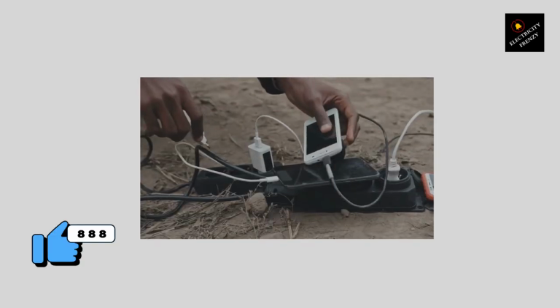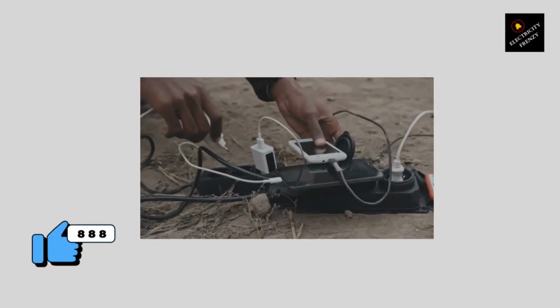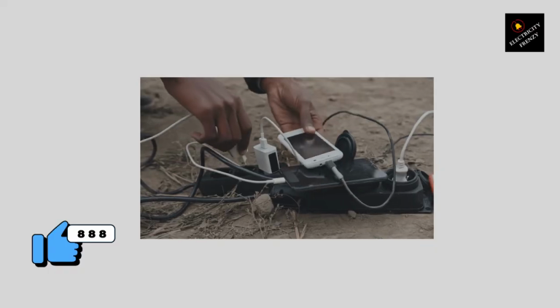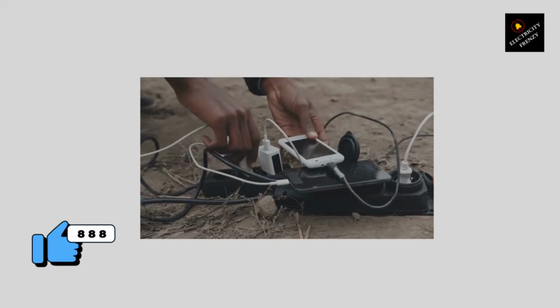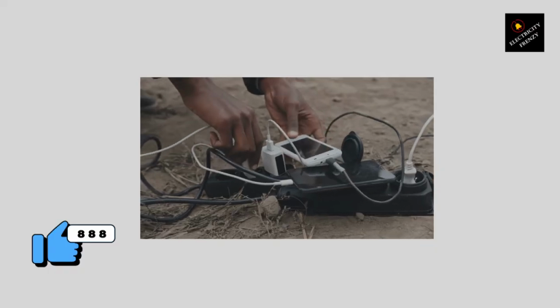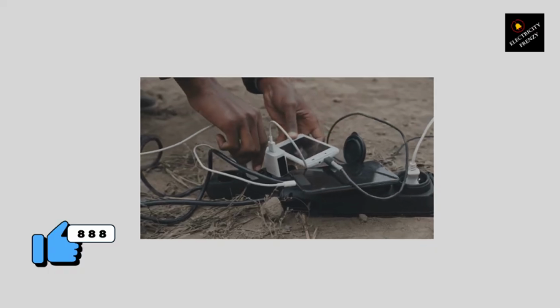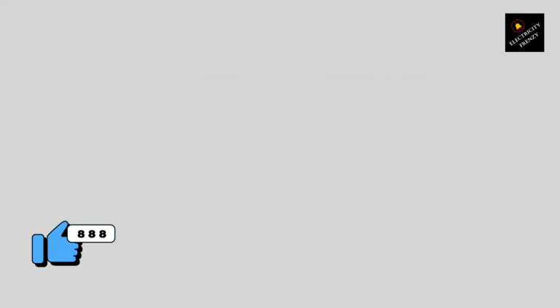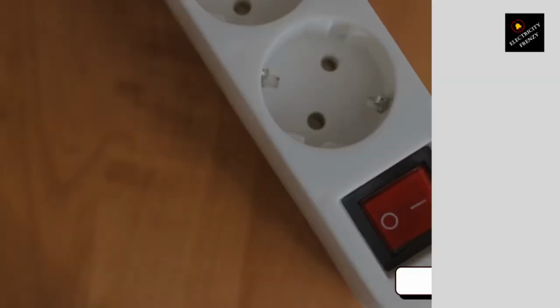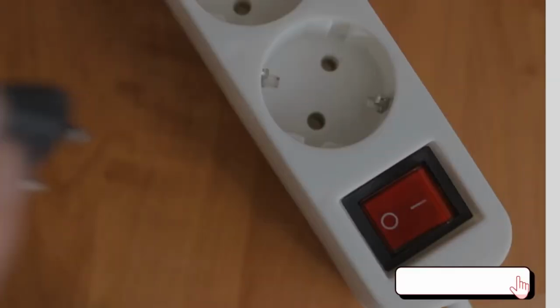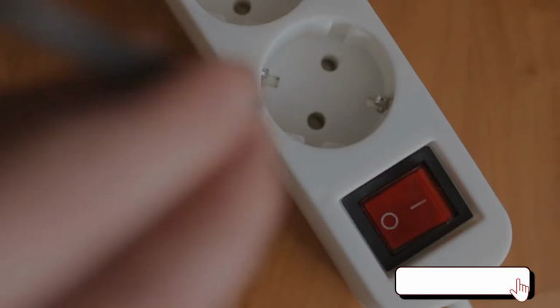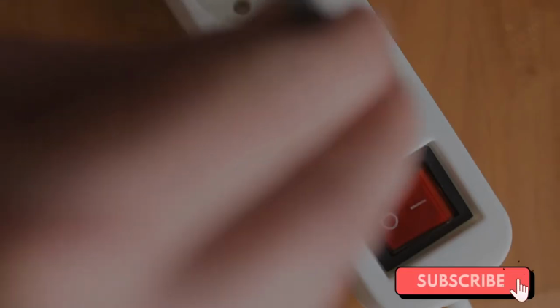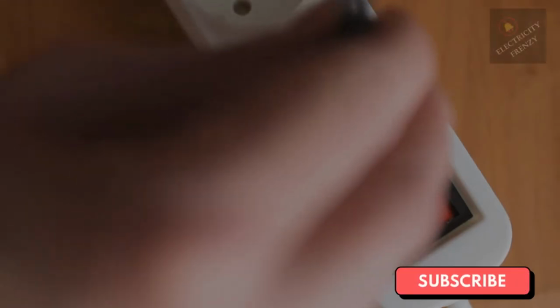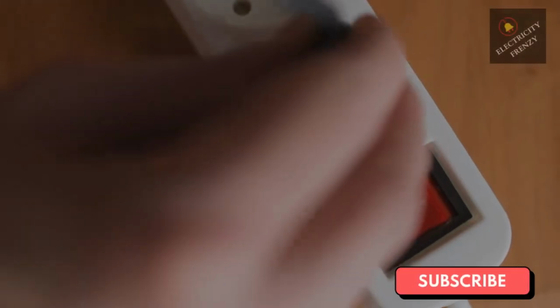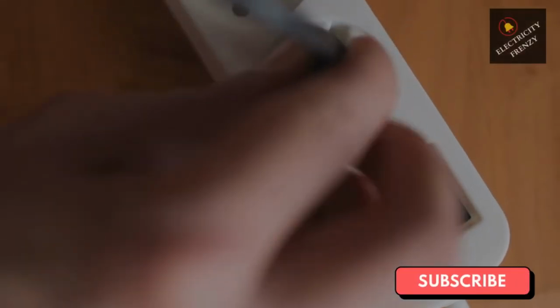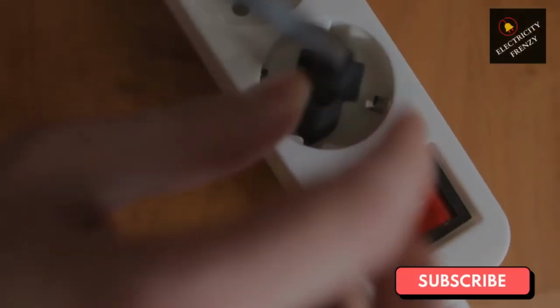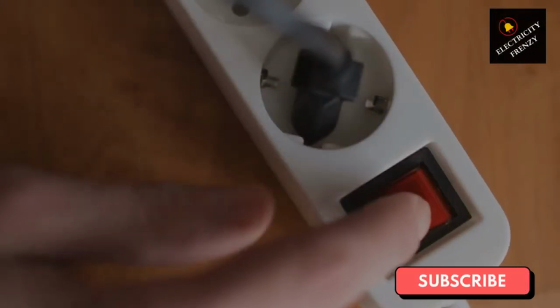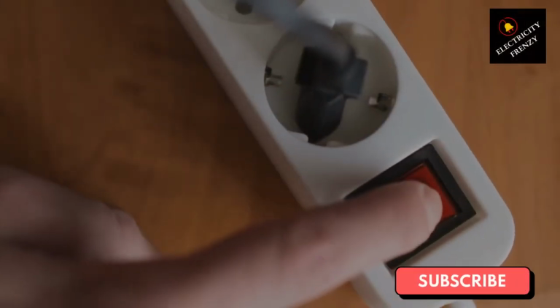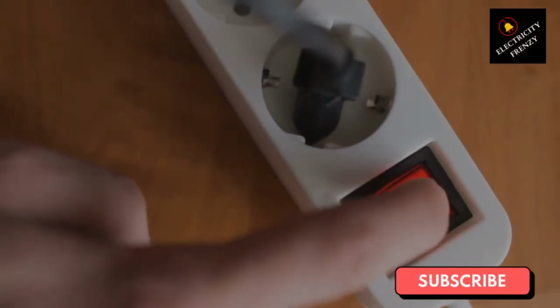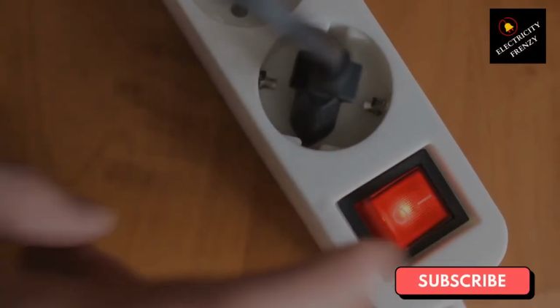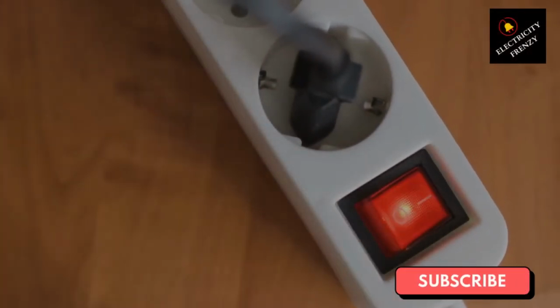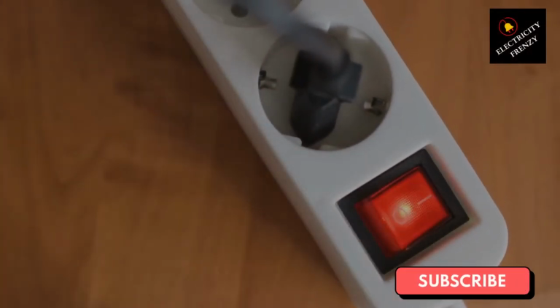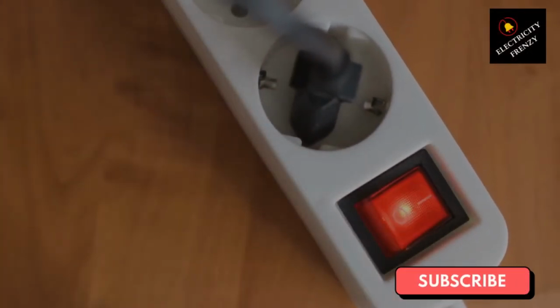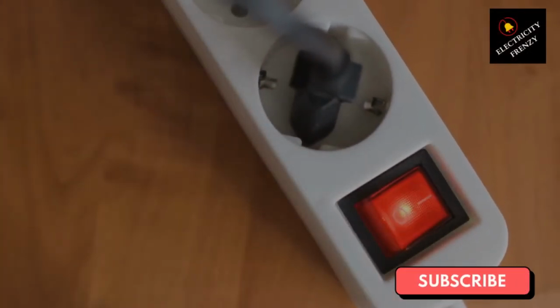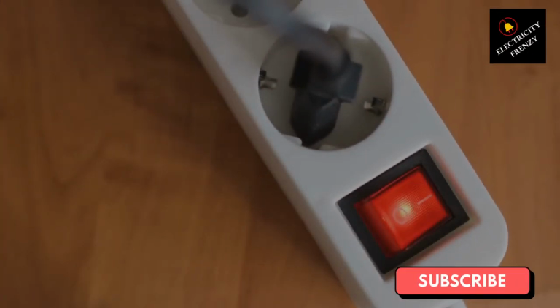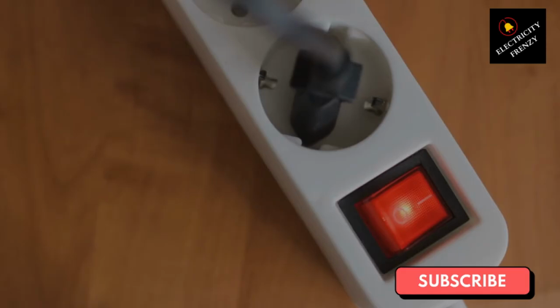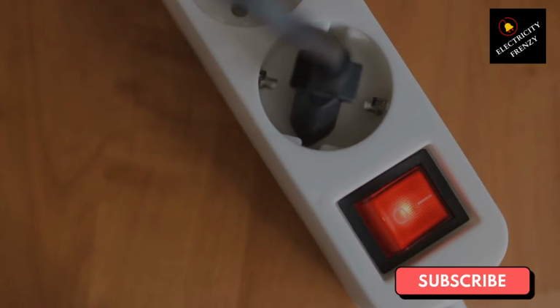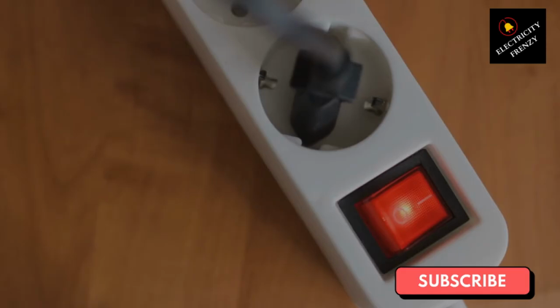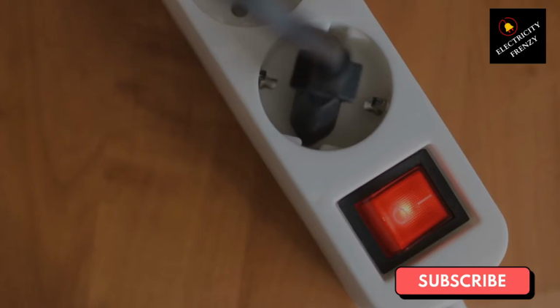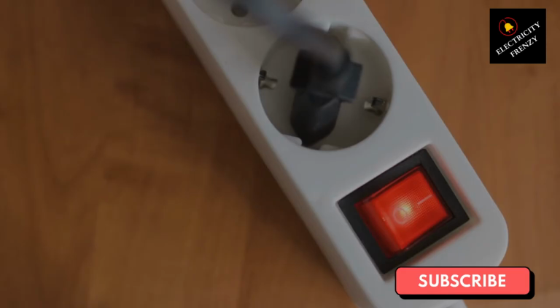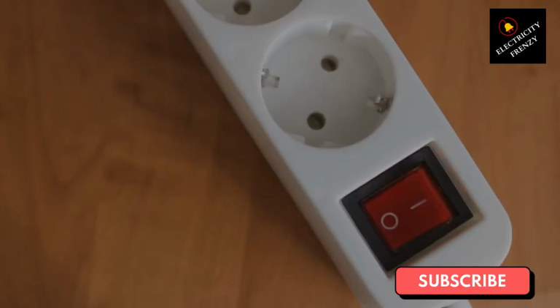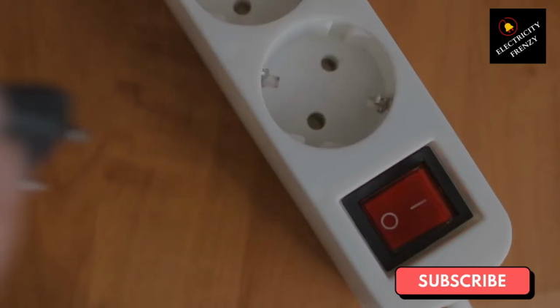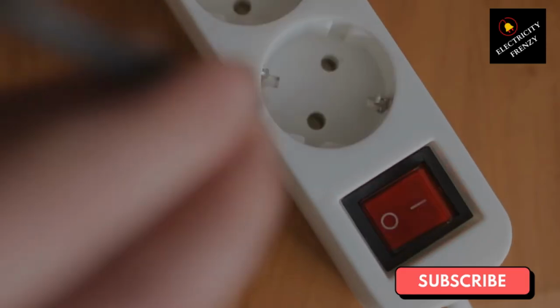Thirdly, make sure that the extension cord is properly plugged in. Make sure the plug is inserted all the way into the outlet and that there are no loose connections. Loose connections can cause heat buildup, which can be a fire hazard.